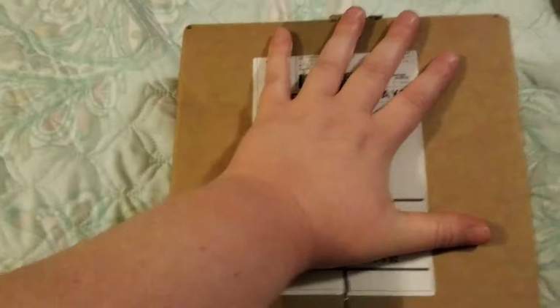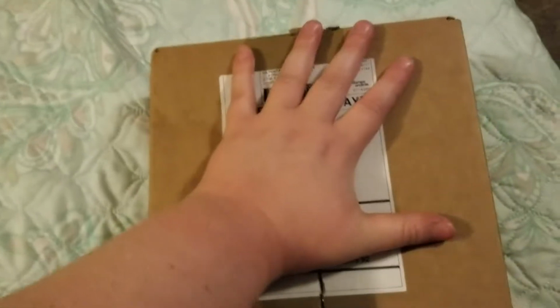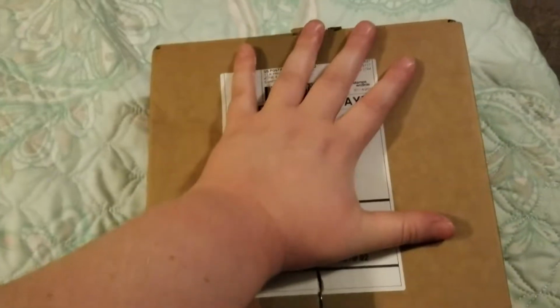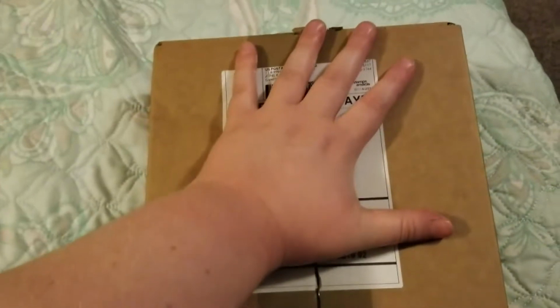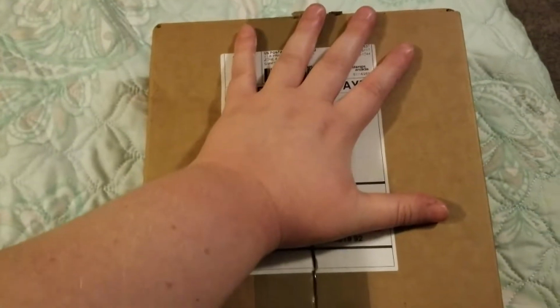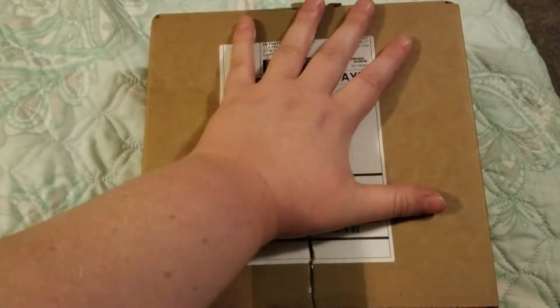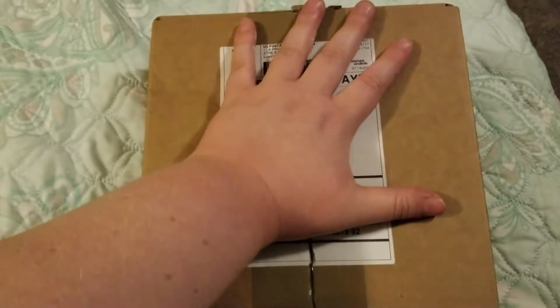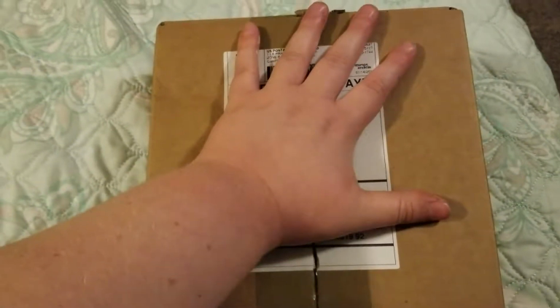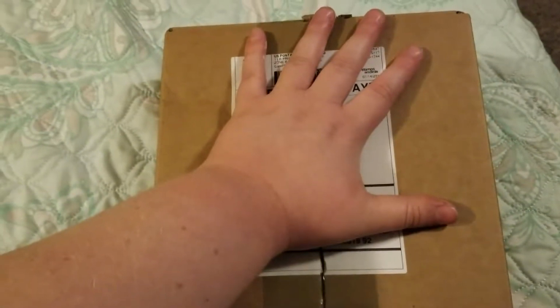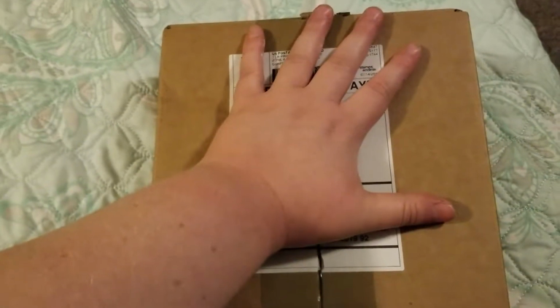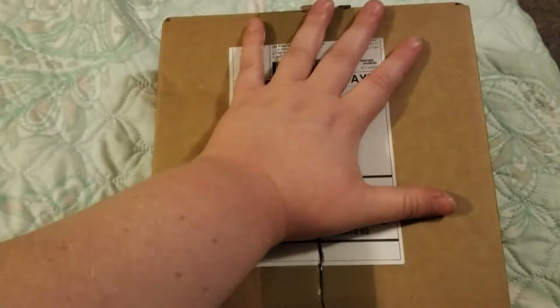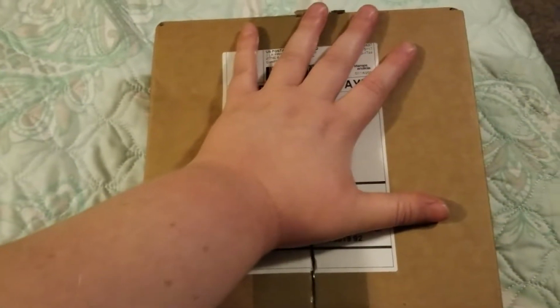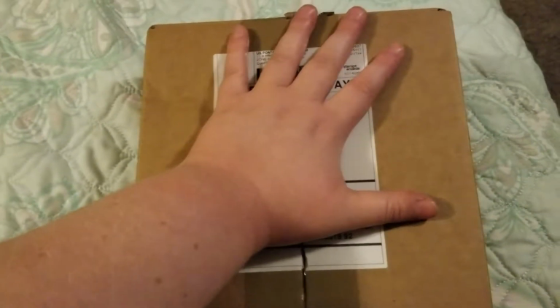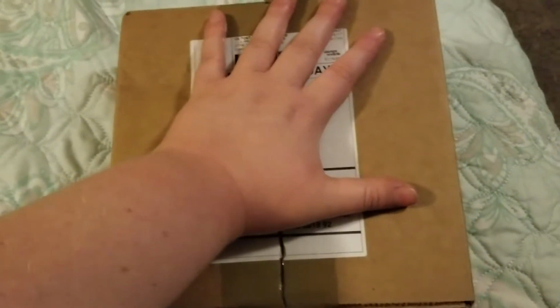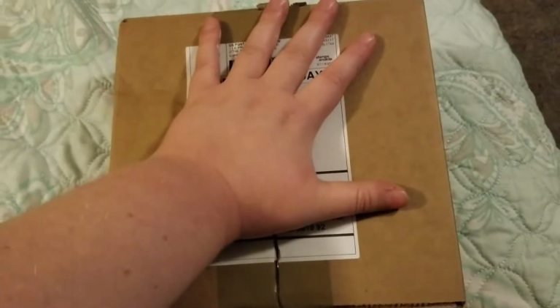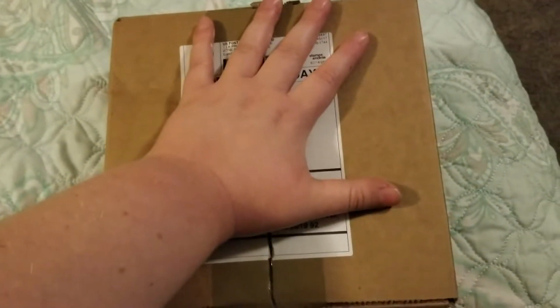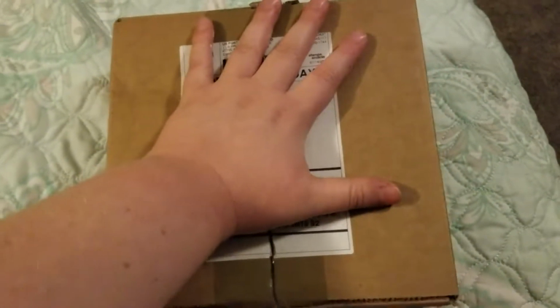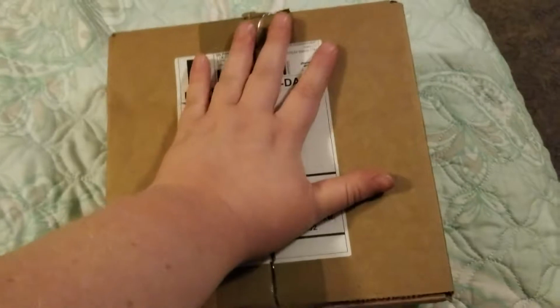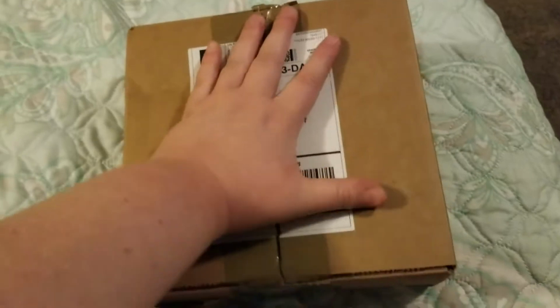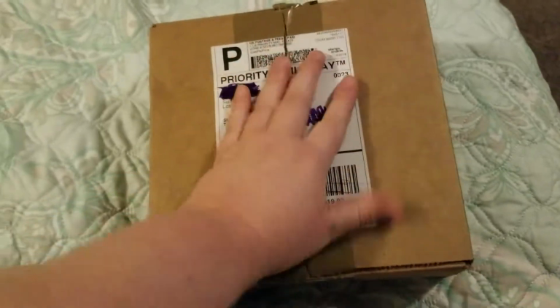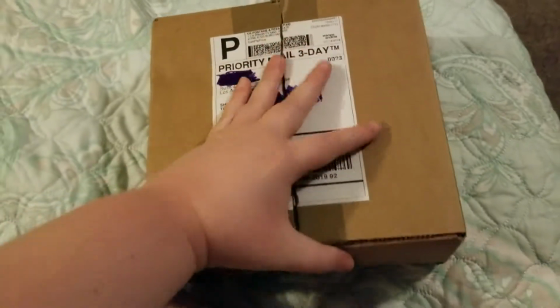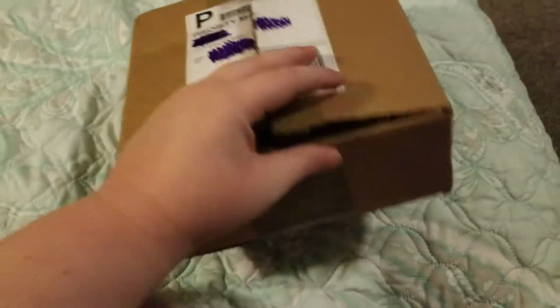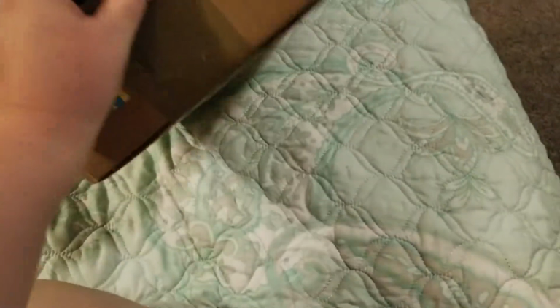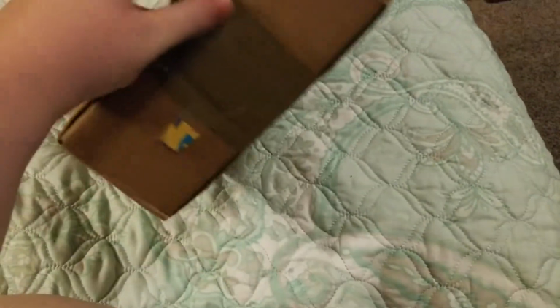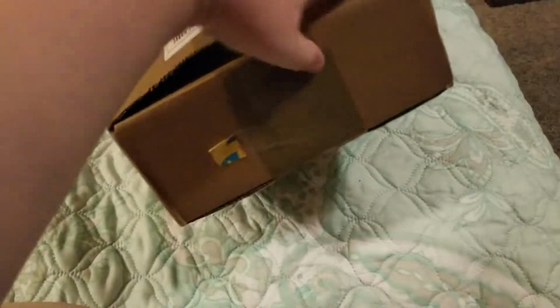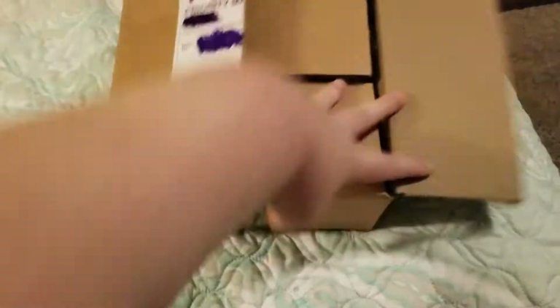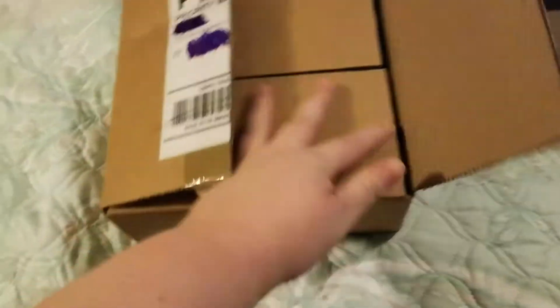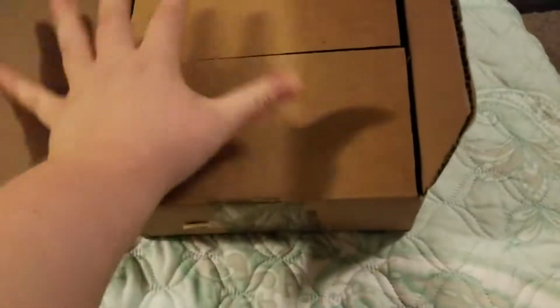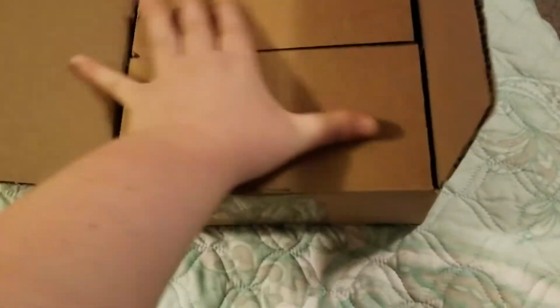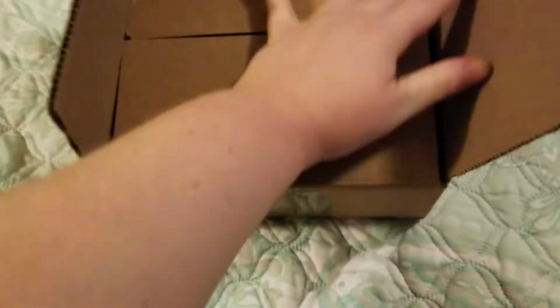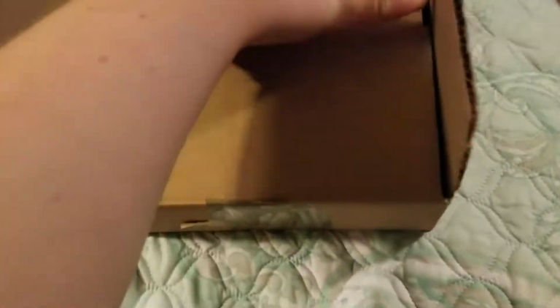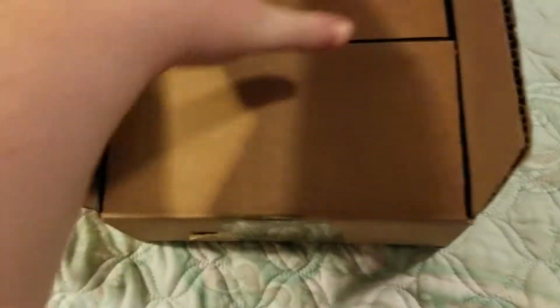This is the birthday present that my friend got me. I already opened it, but I'm showing you guys because I don't upload enough. My birthday's tomorrow.